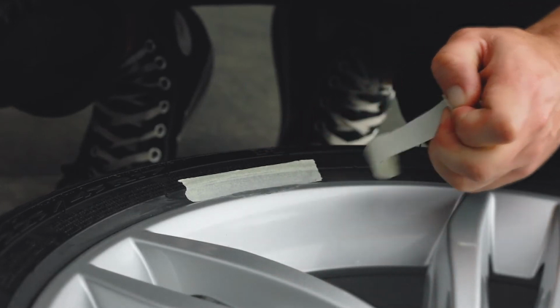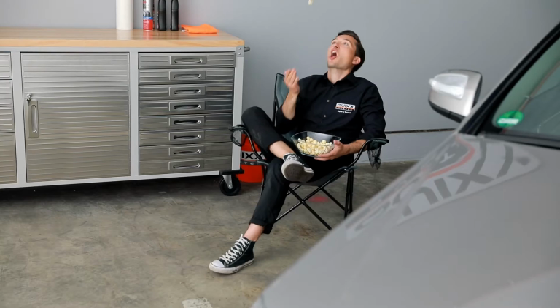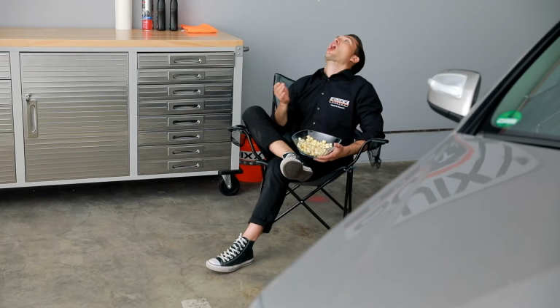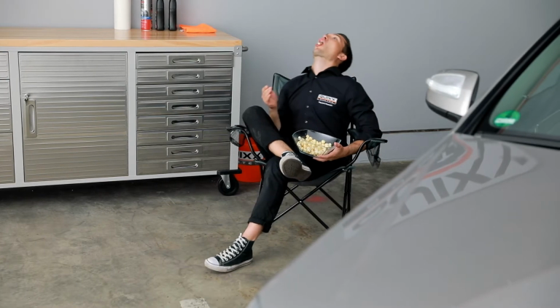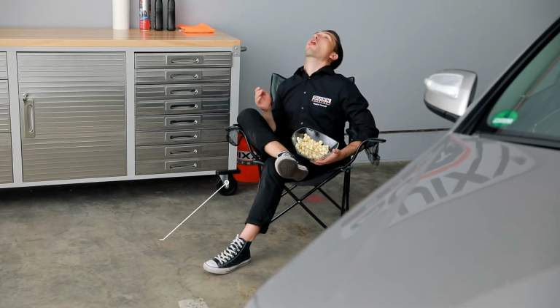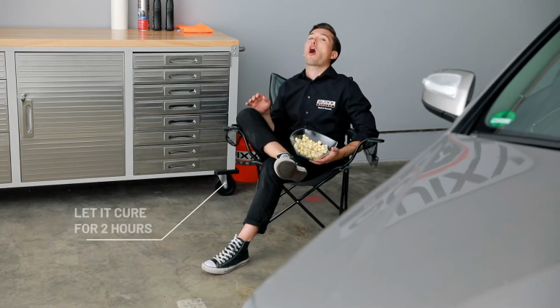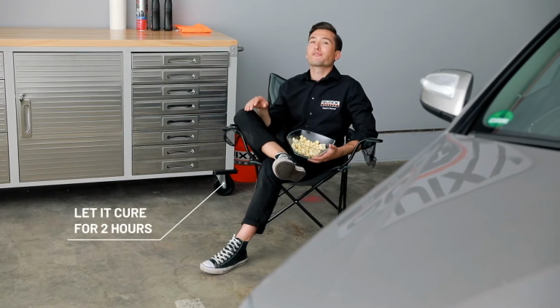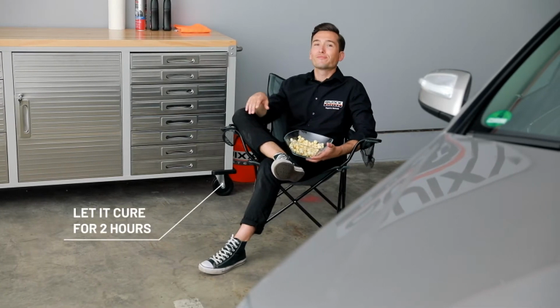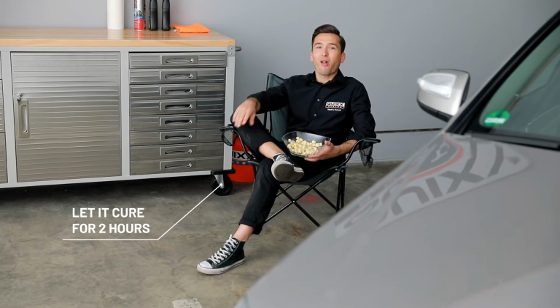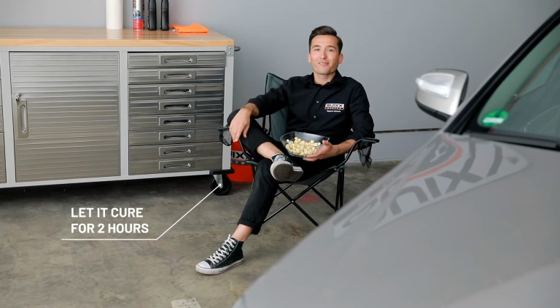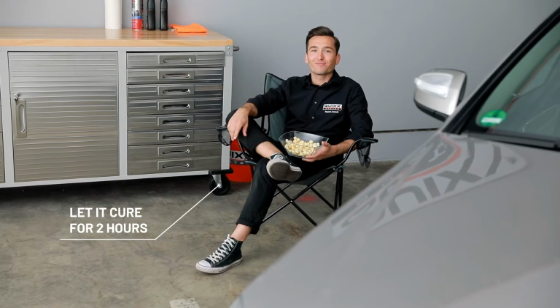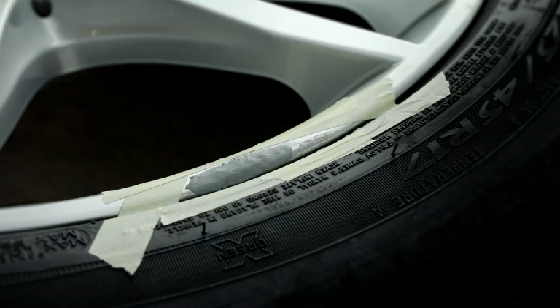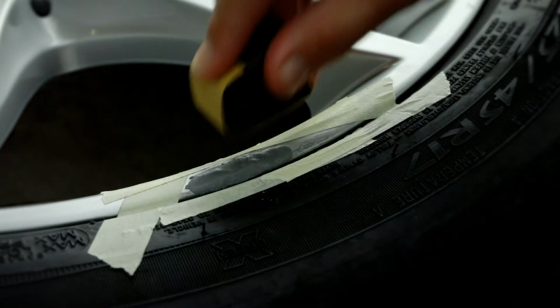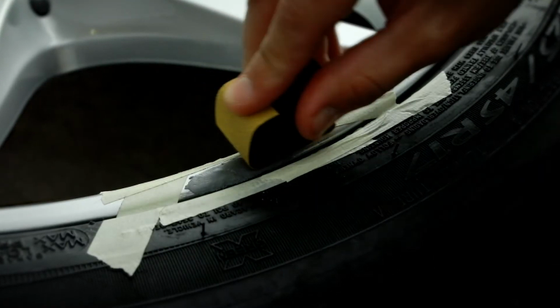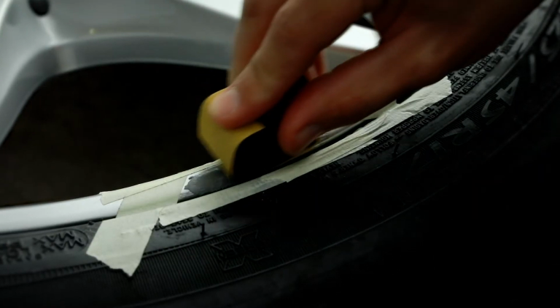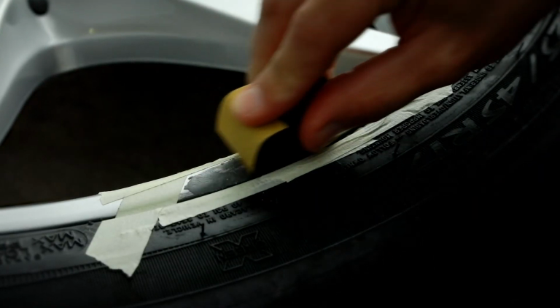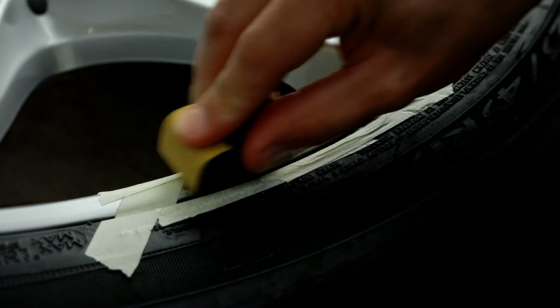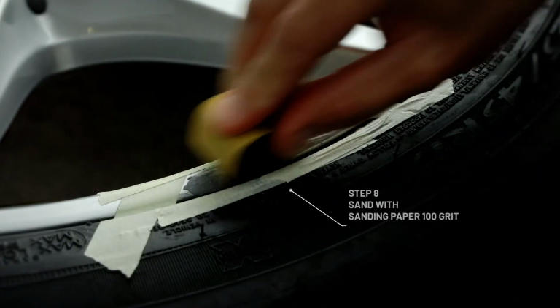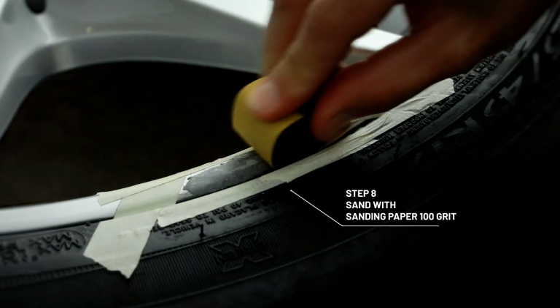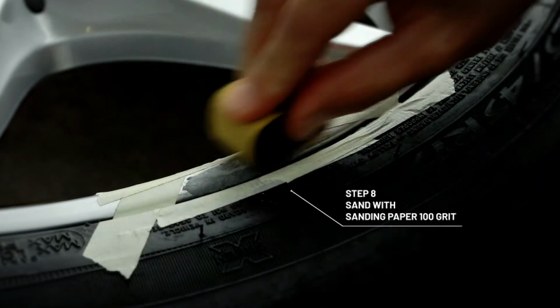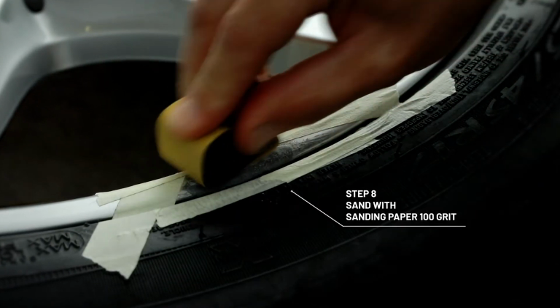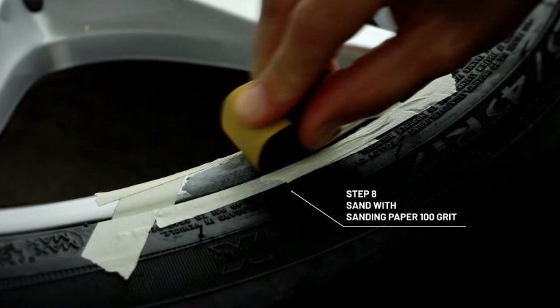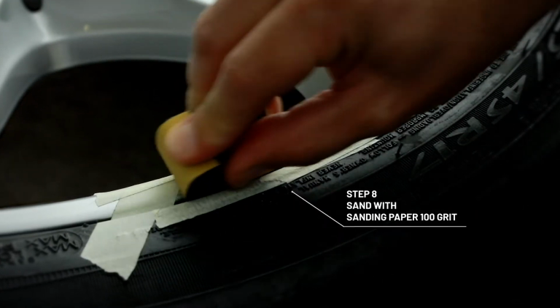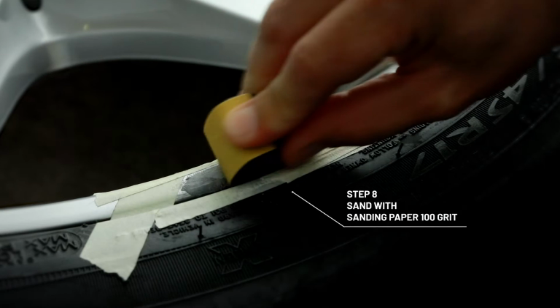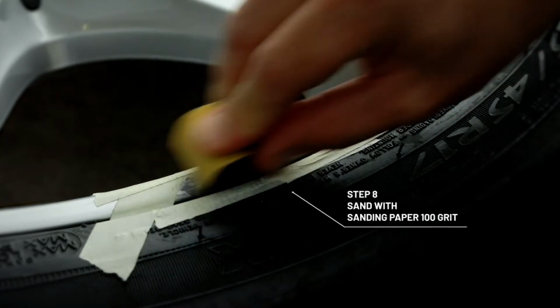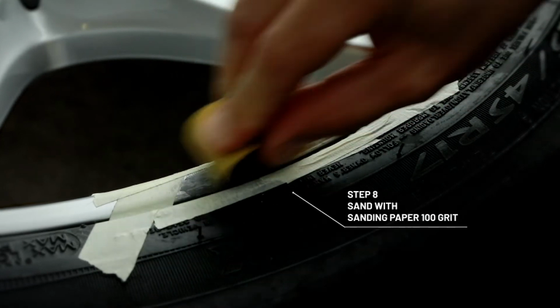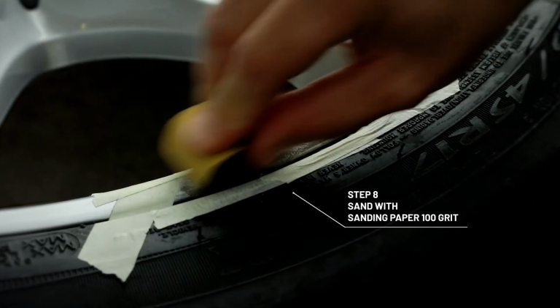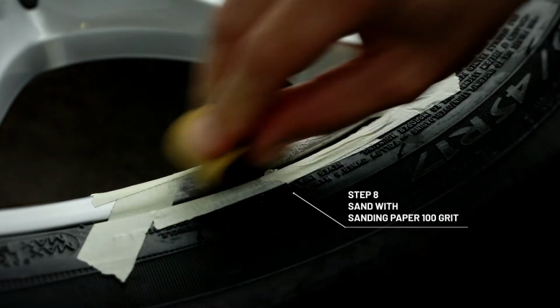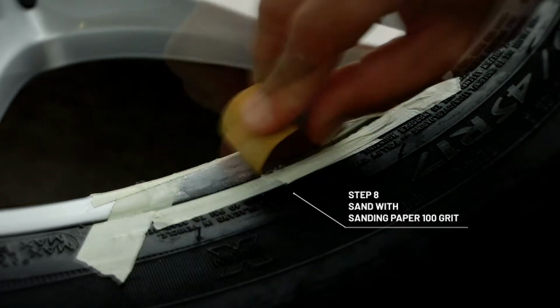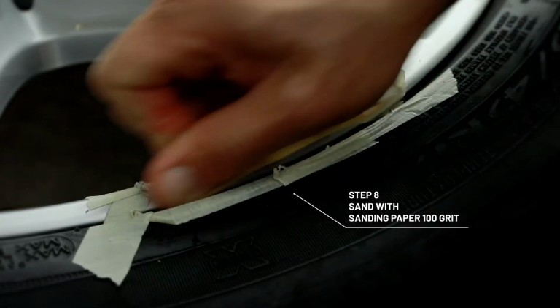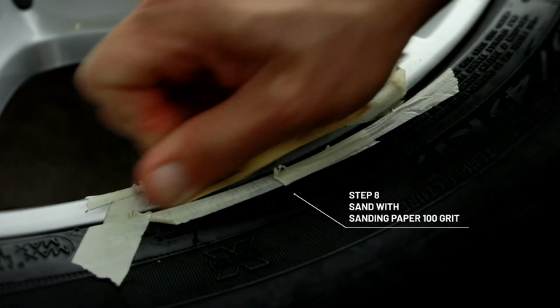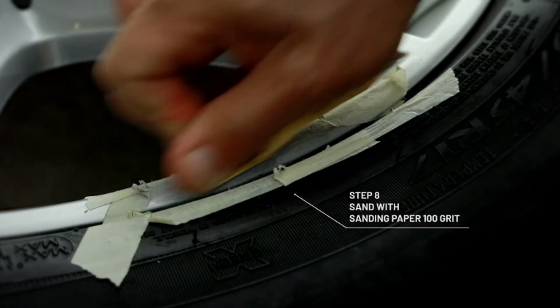Let the whole thing cure for two hours. Time flies while you're looking at other products from Quix. Next, sand the filled area with the yellow 100 grit paper until it has reached the original shape of the wheel.